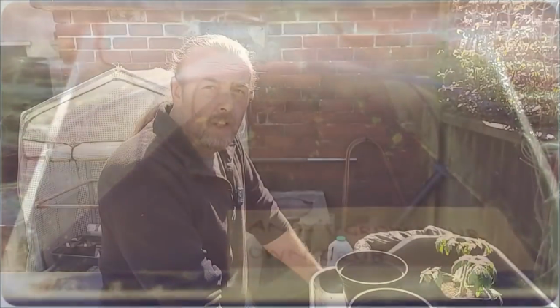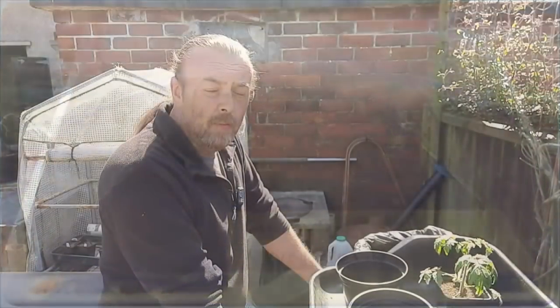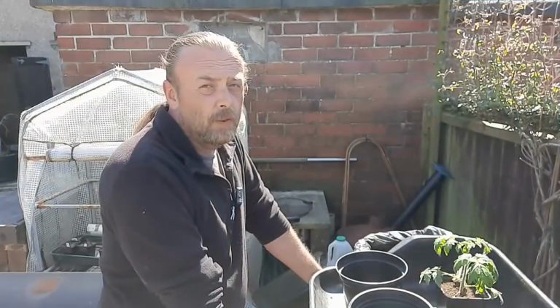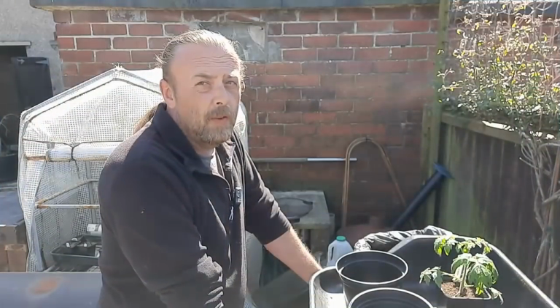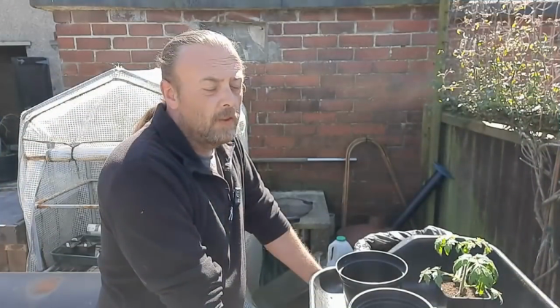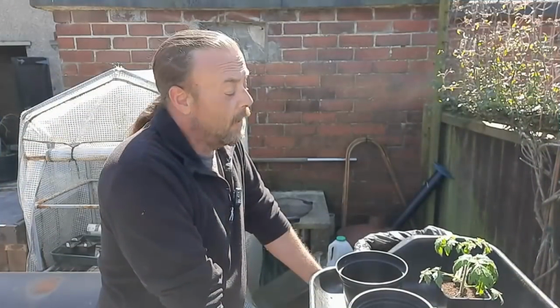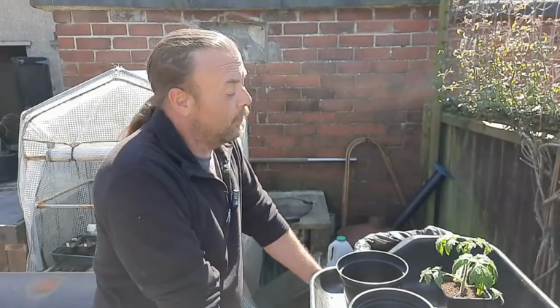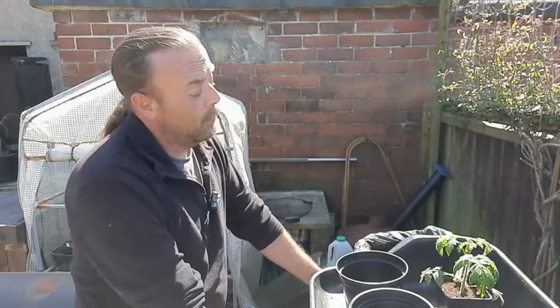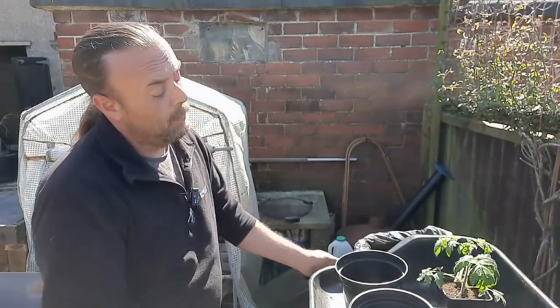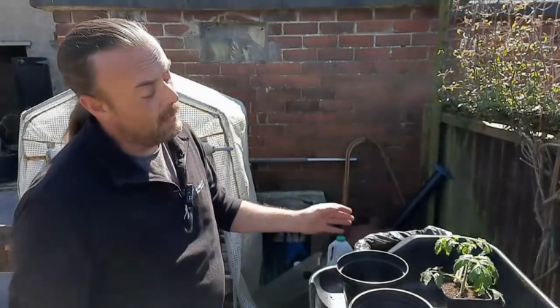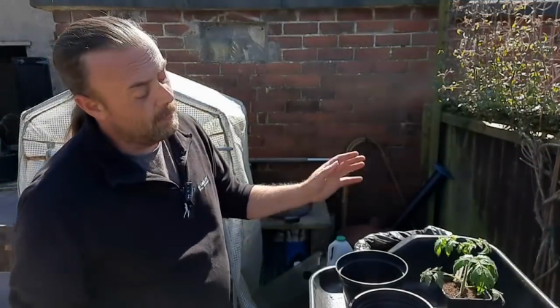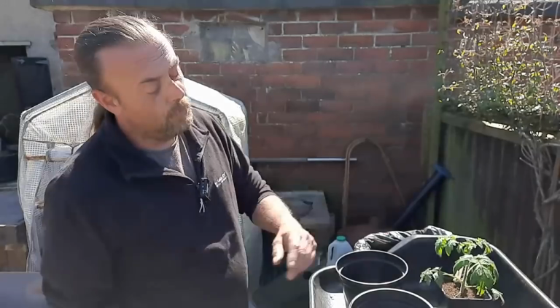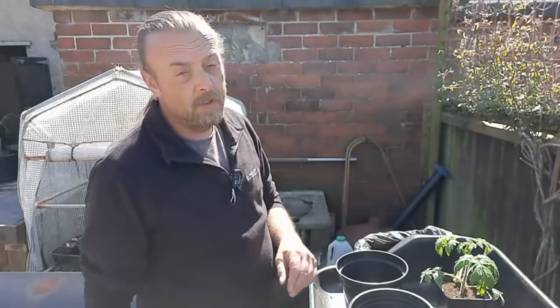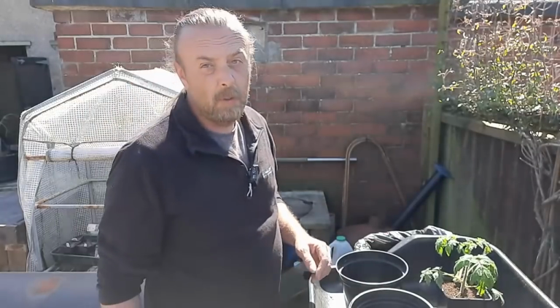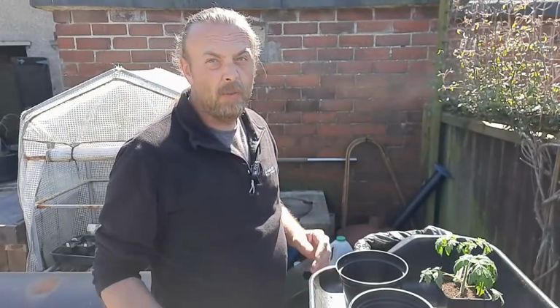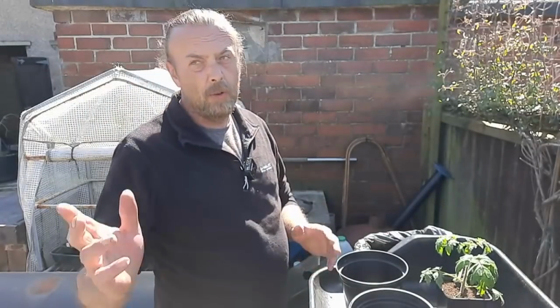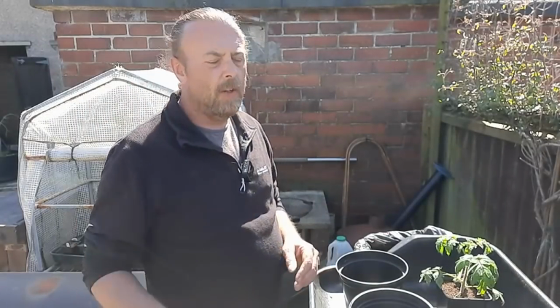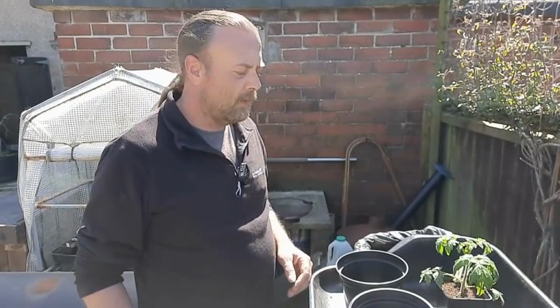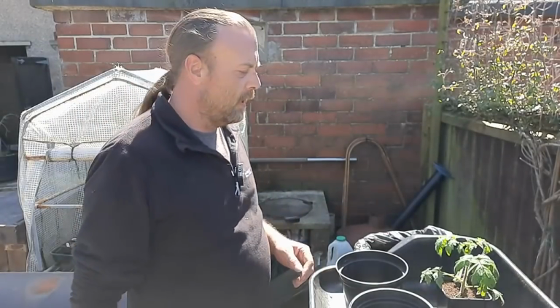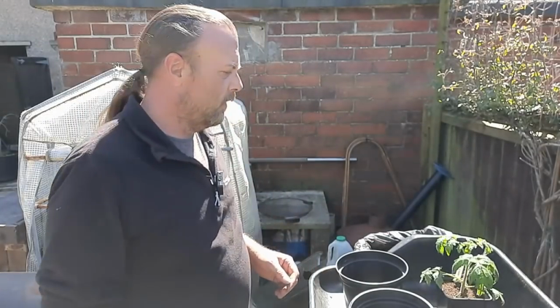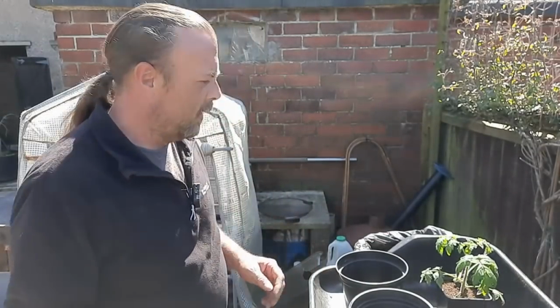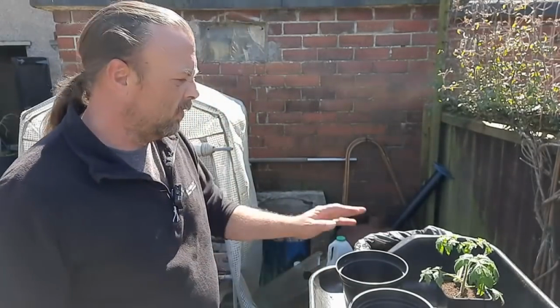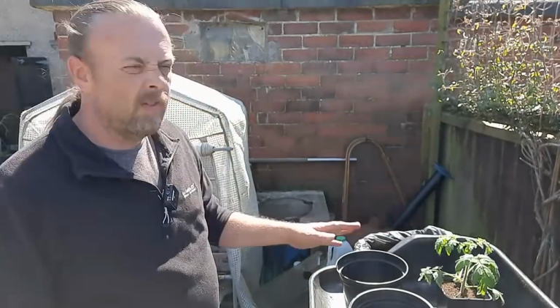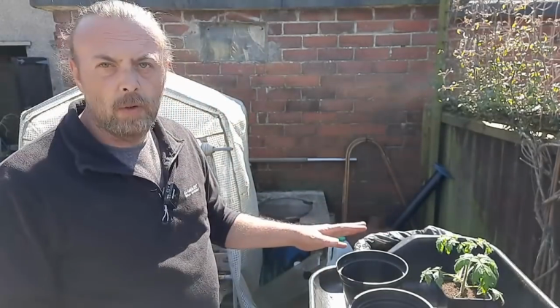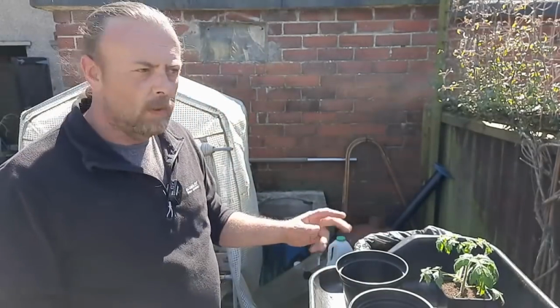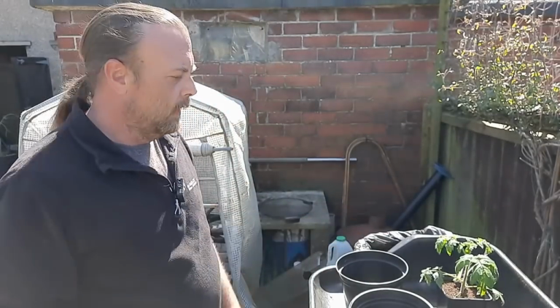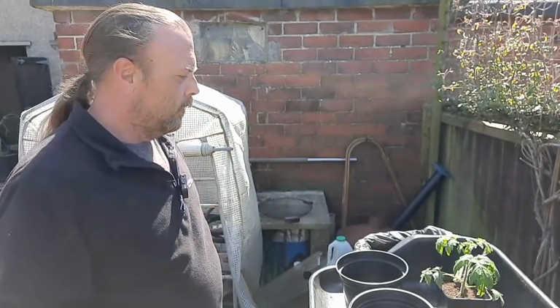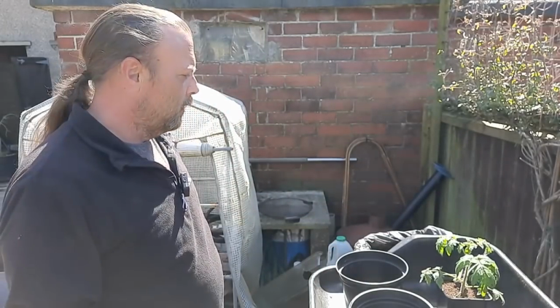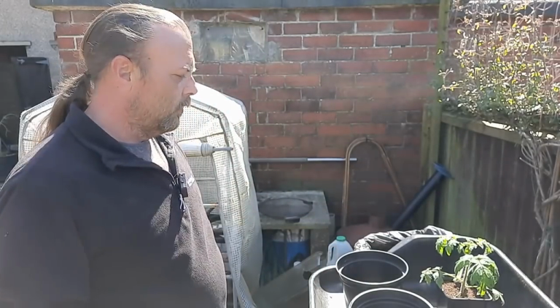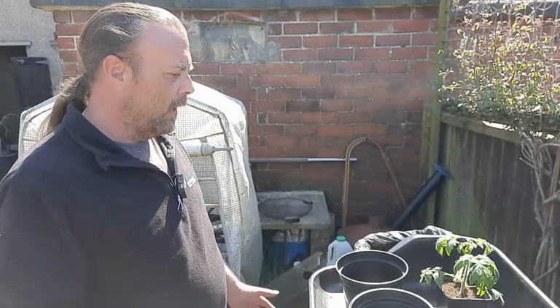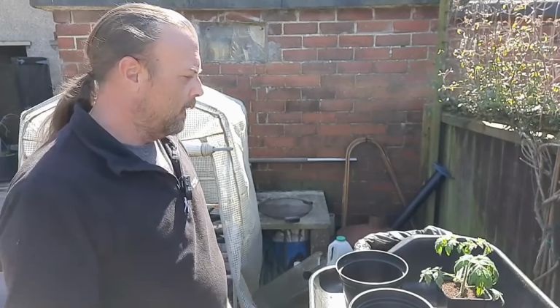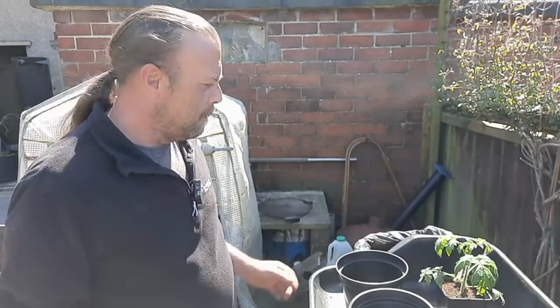Hi everyone, it's the 21st of April, so I'm going to put my tomatoes in pots. I've done some already last night, so I just saved one so I can show you how I did it.